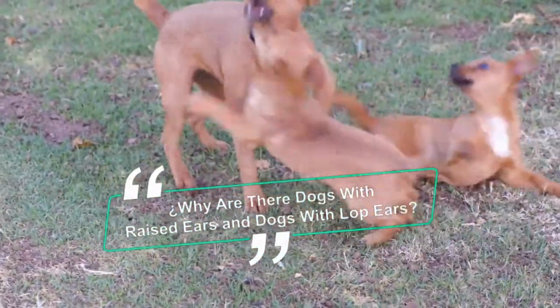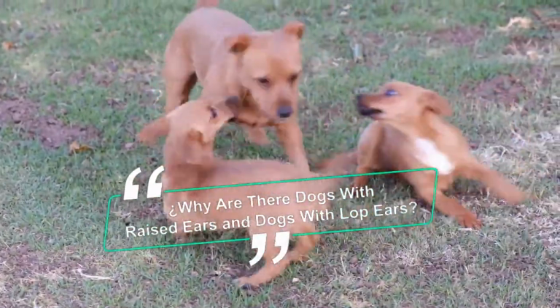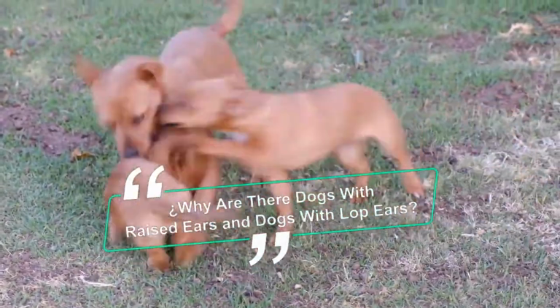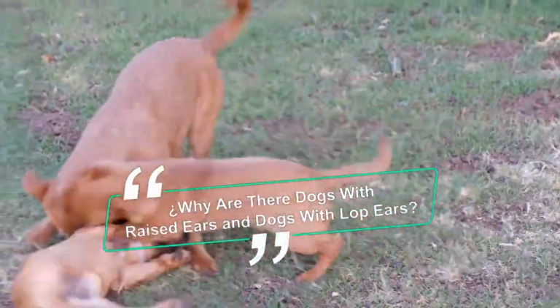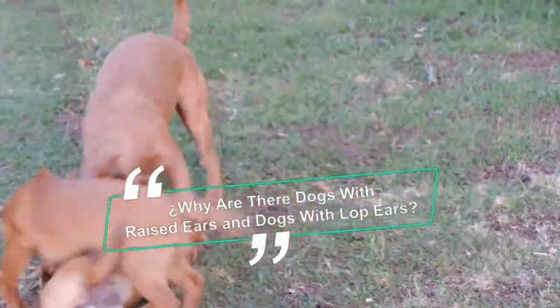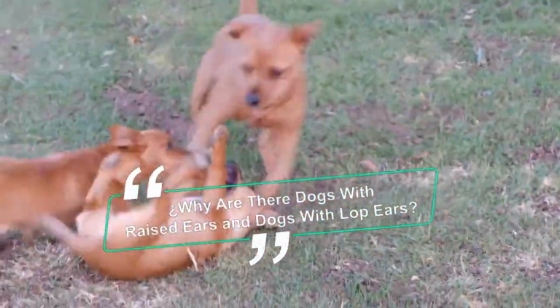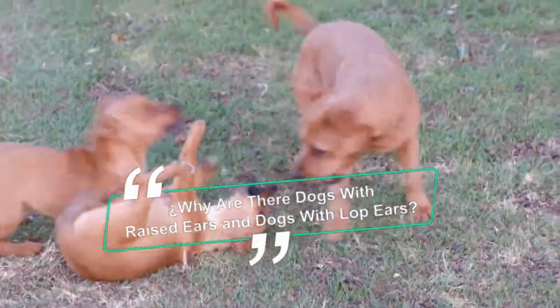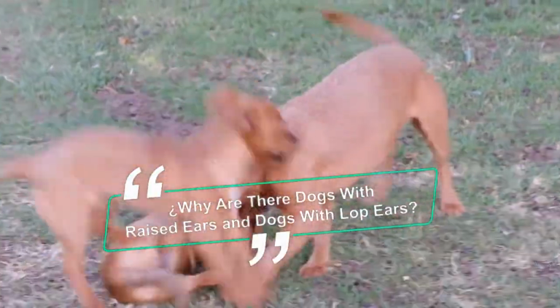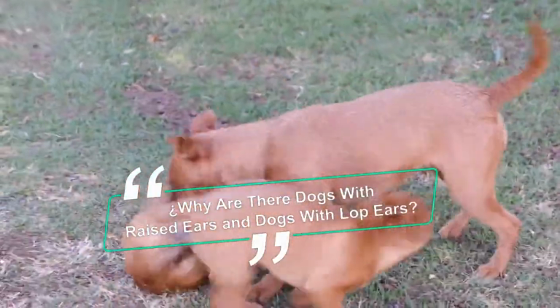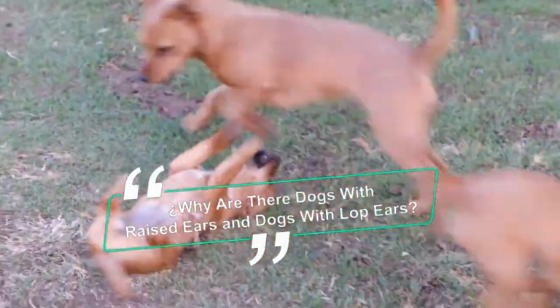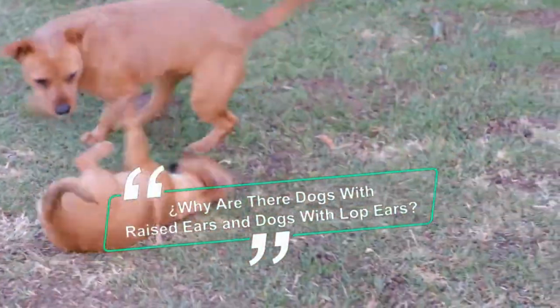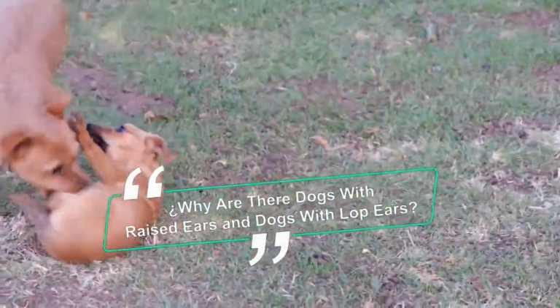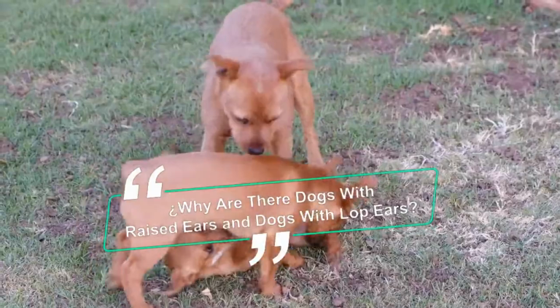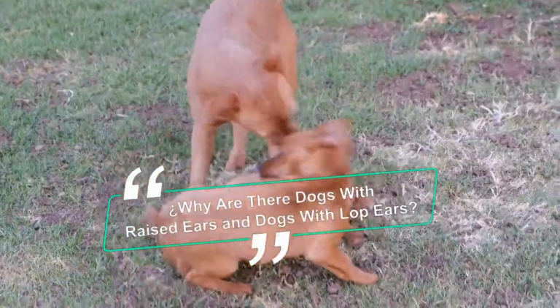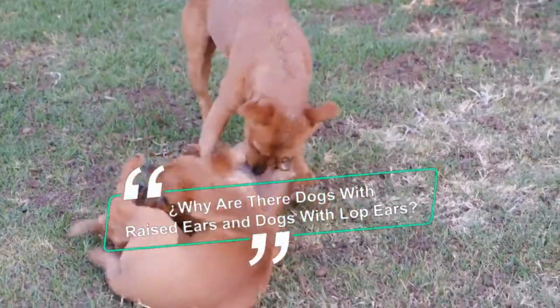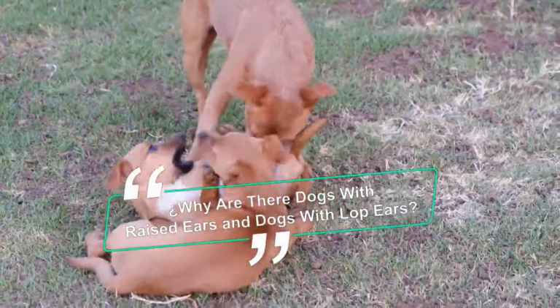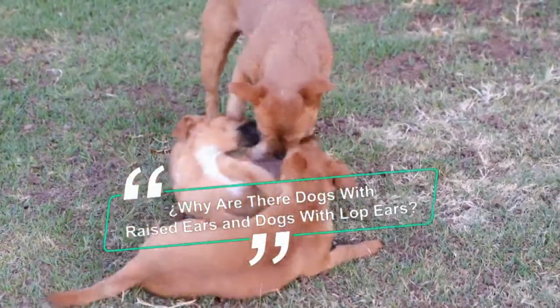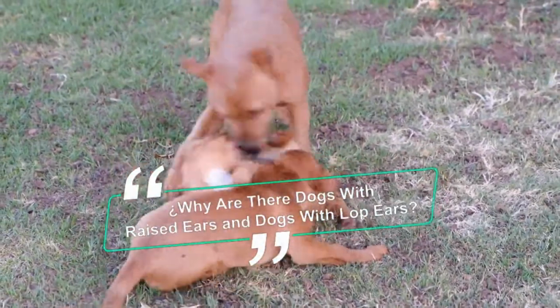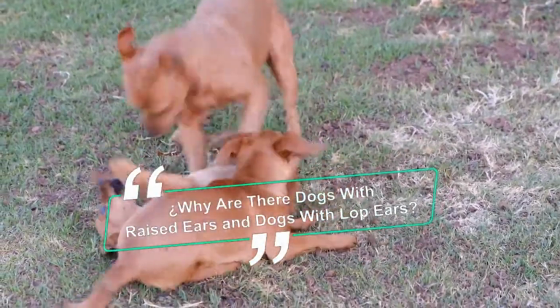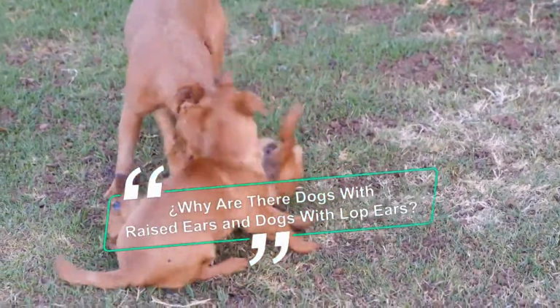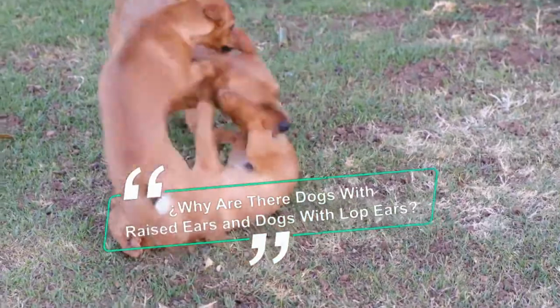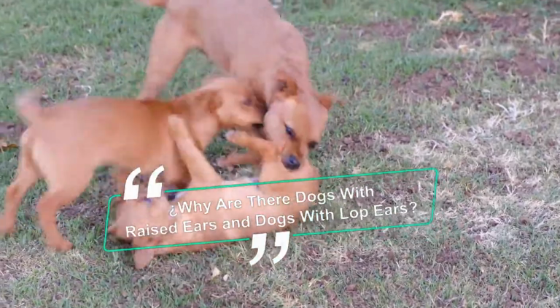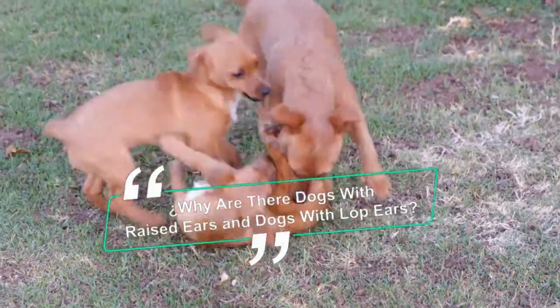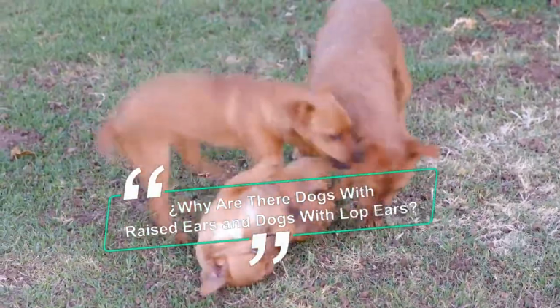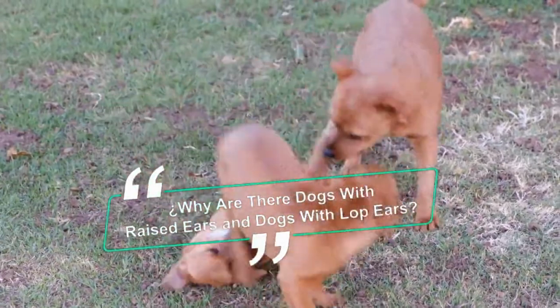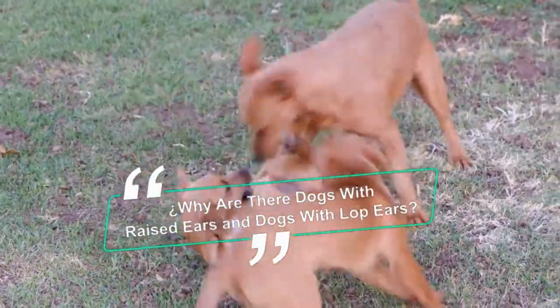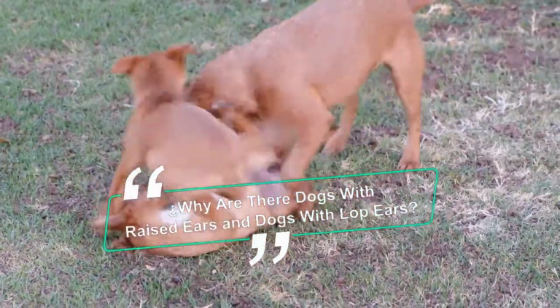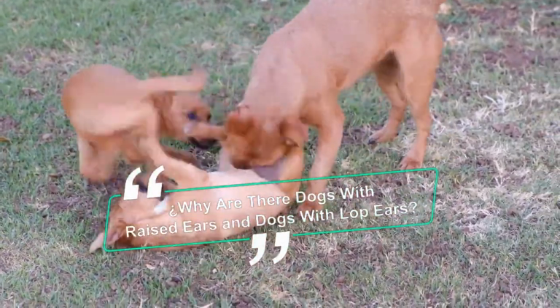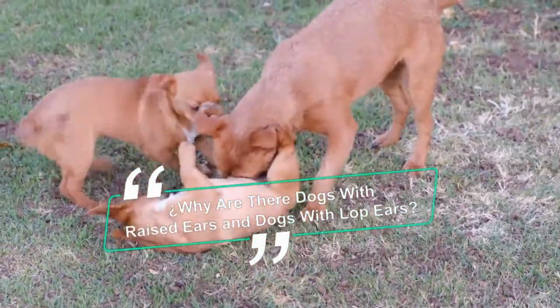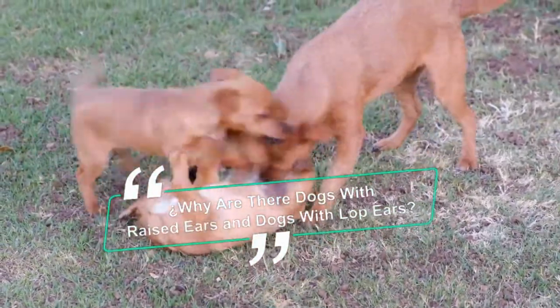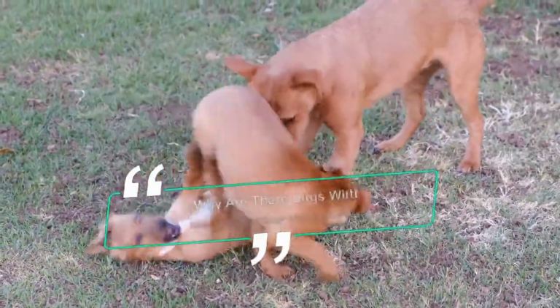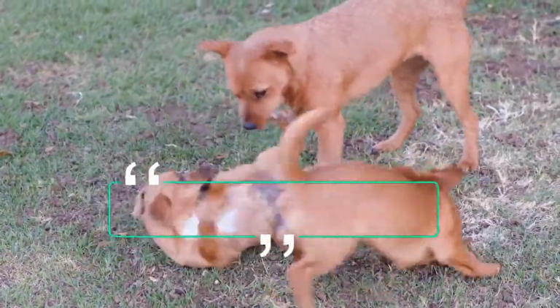Over the centuries, the breeds have gone through changes in domestication processes, and this has caused changes in their bodies as well as in their ears. Wild dogs always had them upright, but domestic dogs or those at home did not.